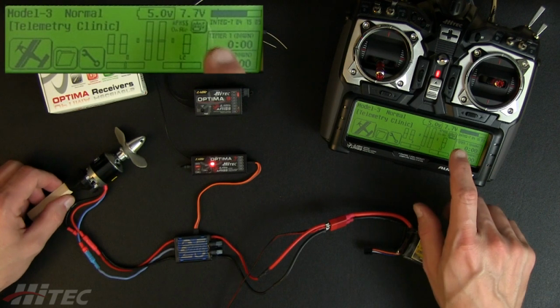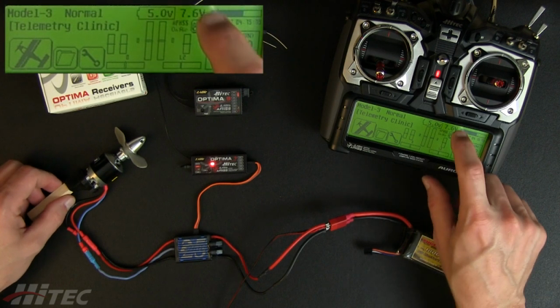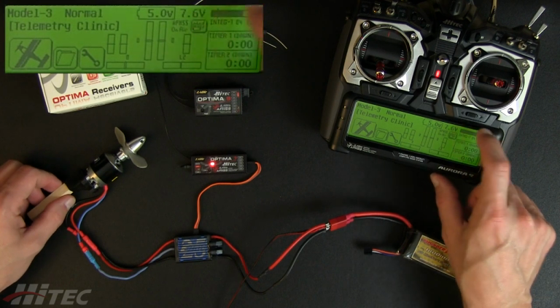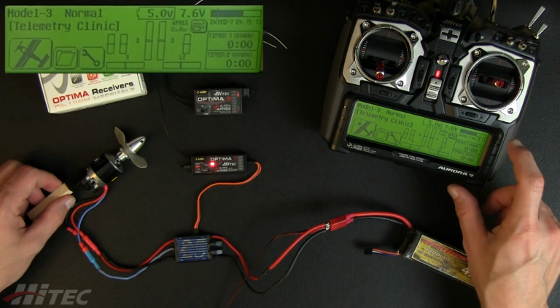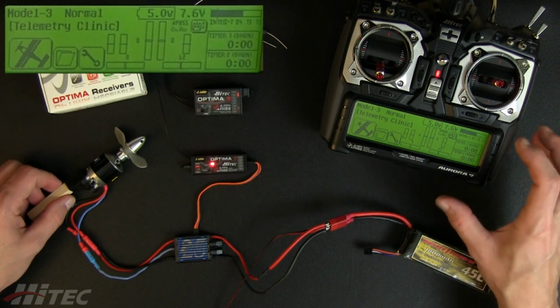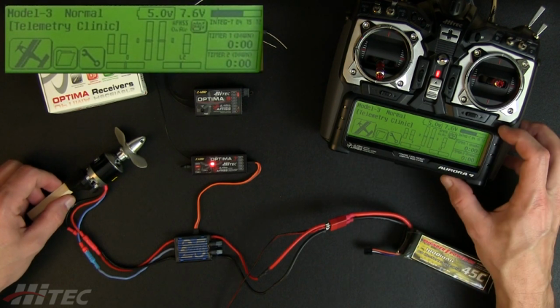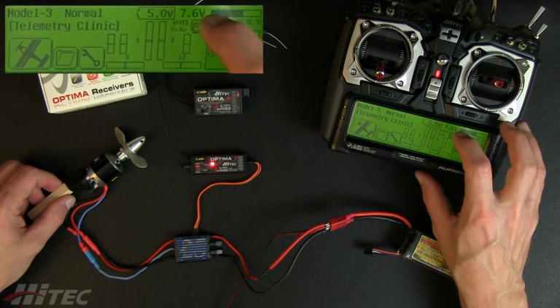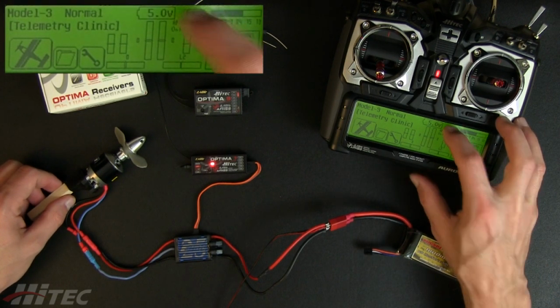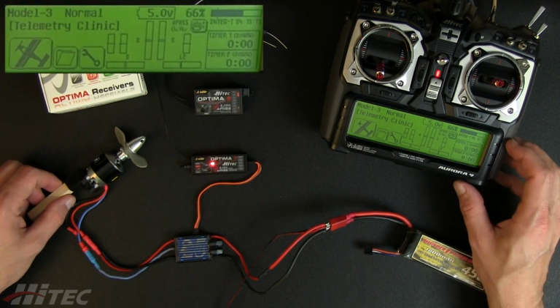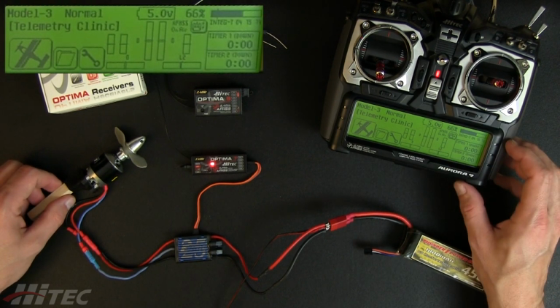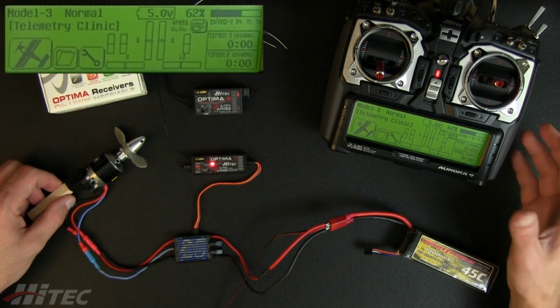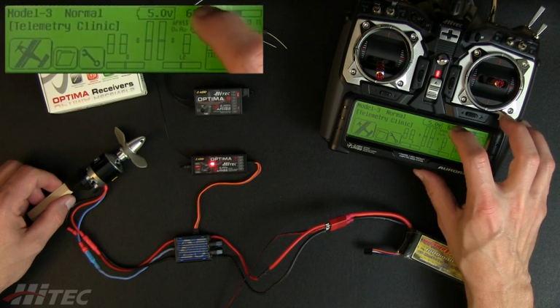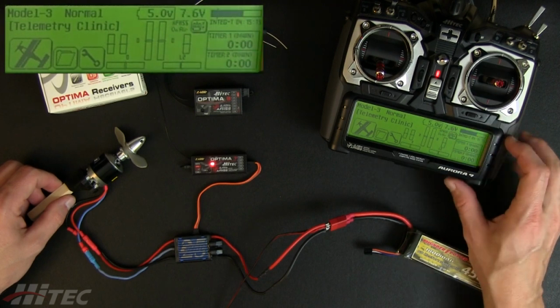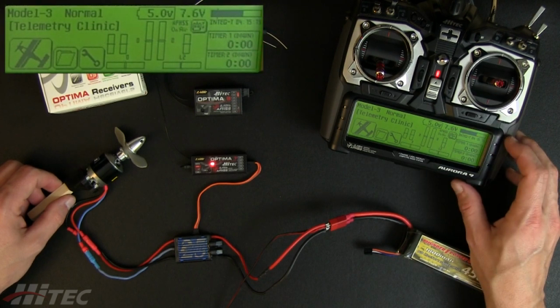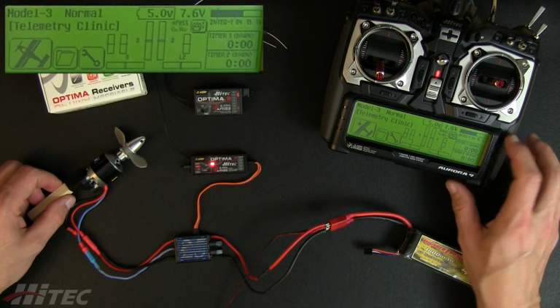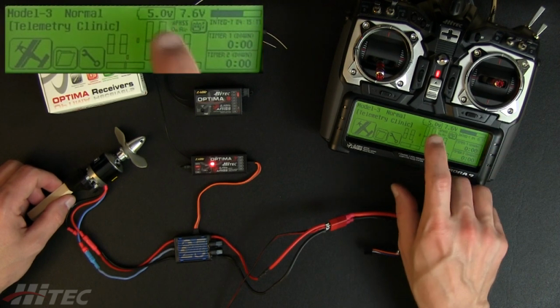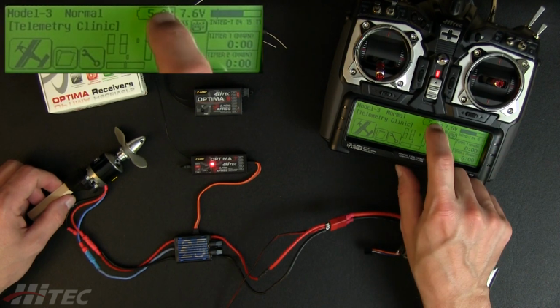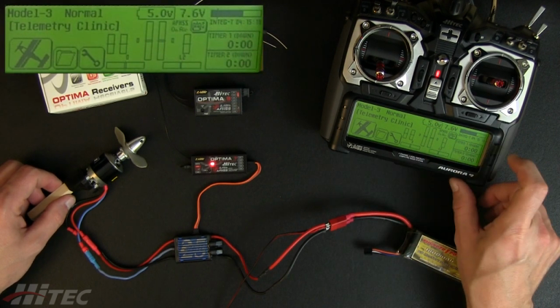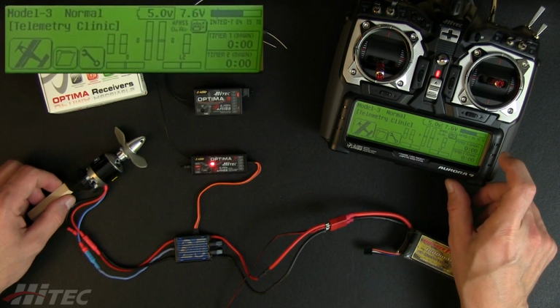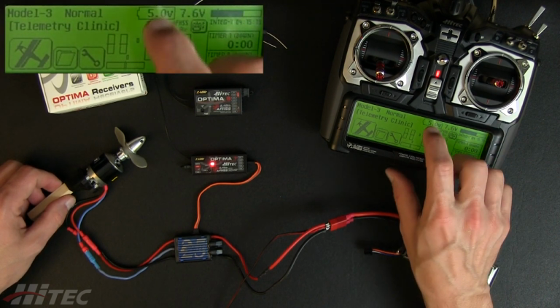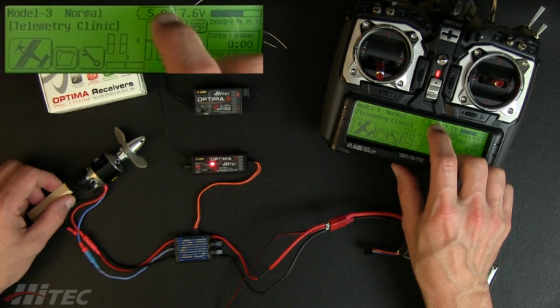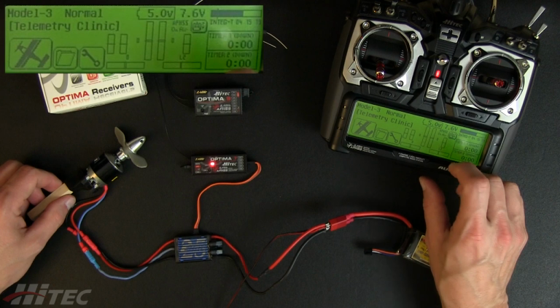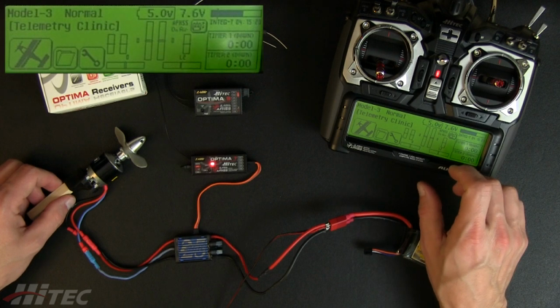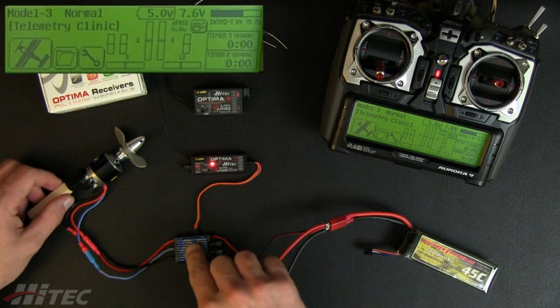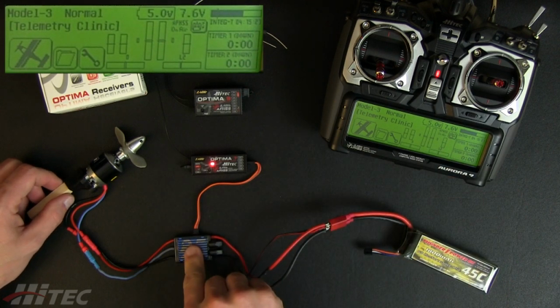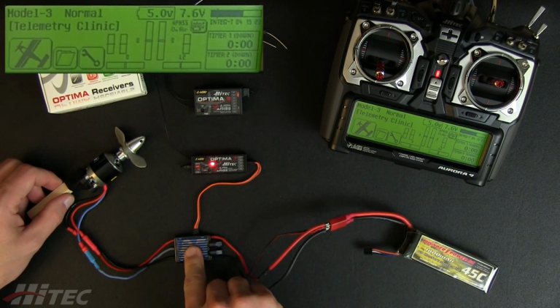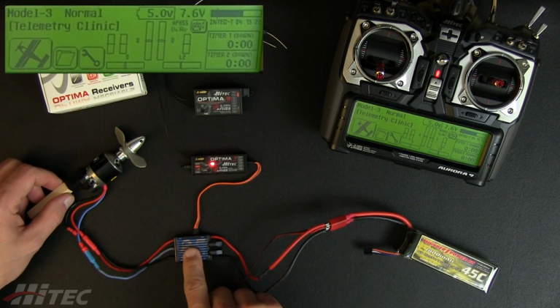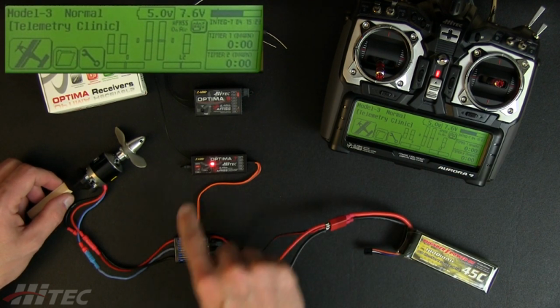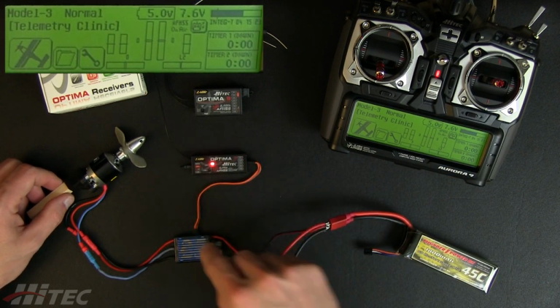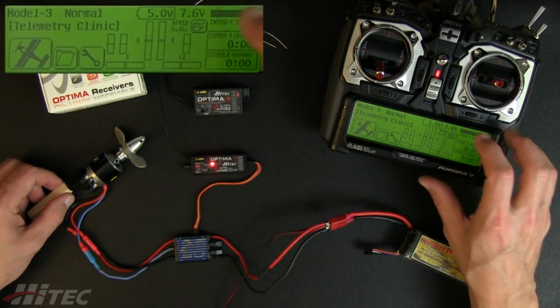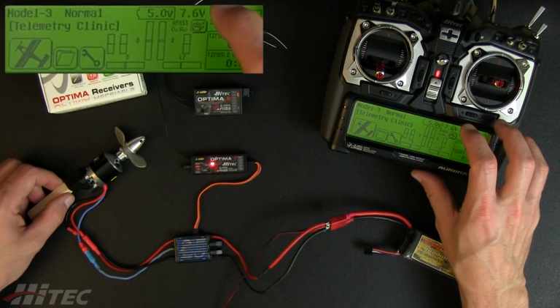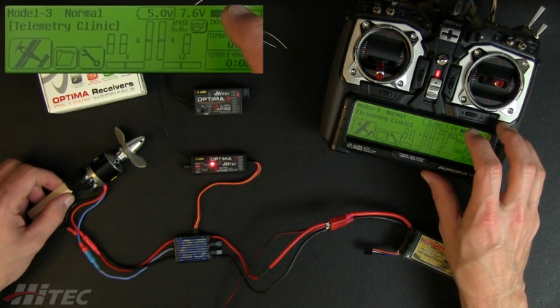We see that 7.7 volts is our transmitter battery. Our receiver battery pack or receiver voltage is 5 volts, and that's 5 volts being supplied from the ESC through that battery eliminator circuitry.